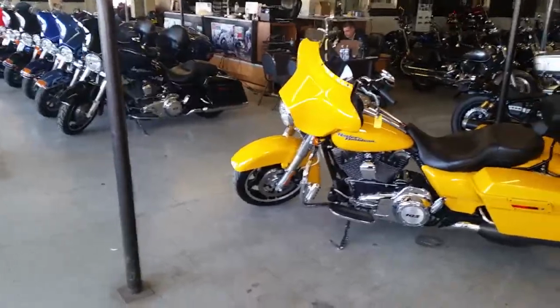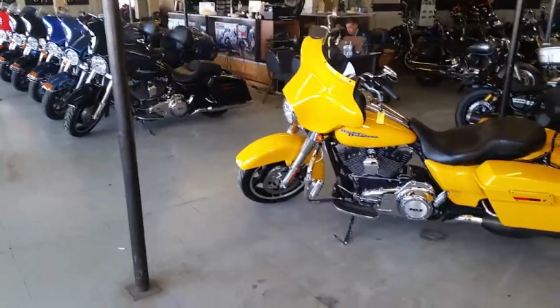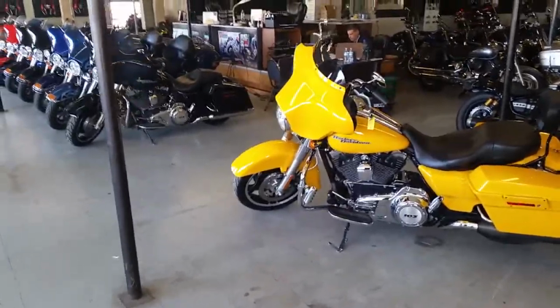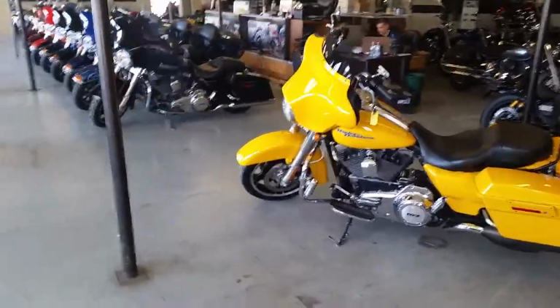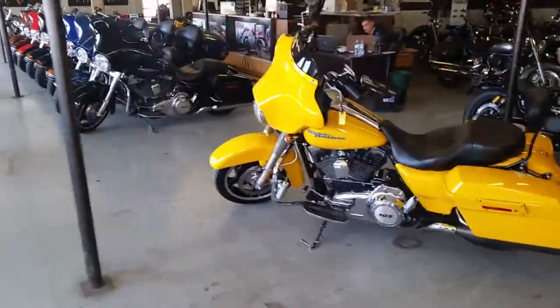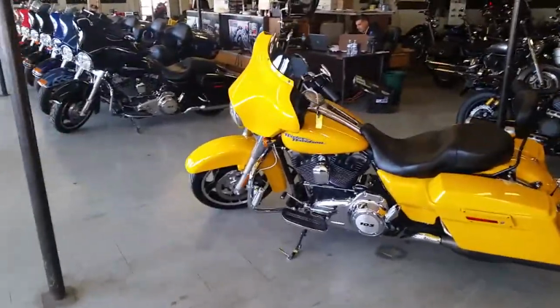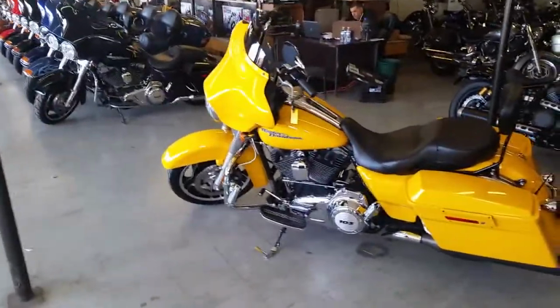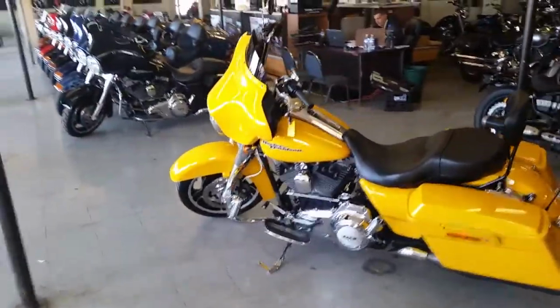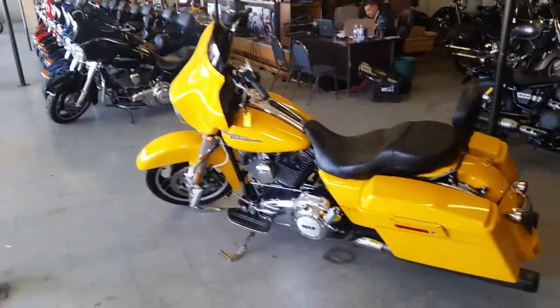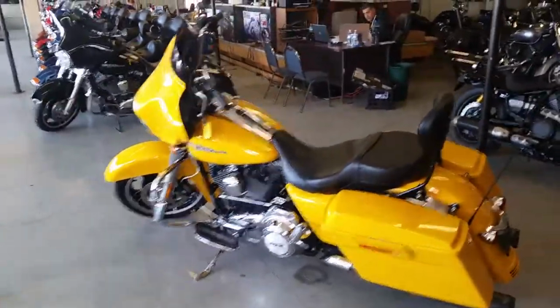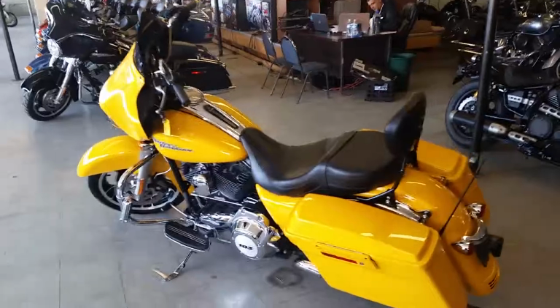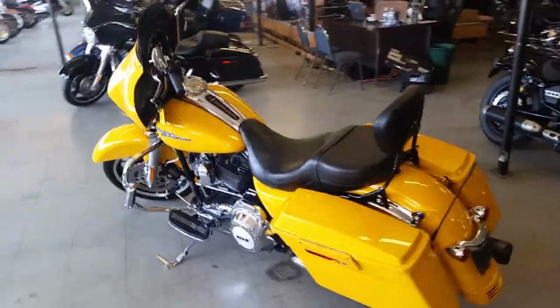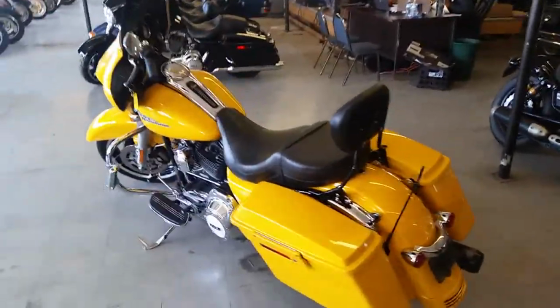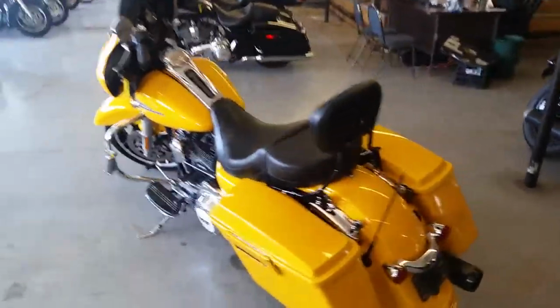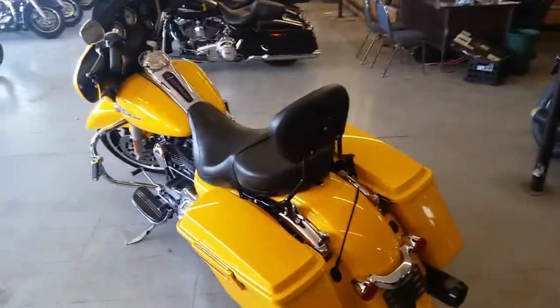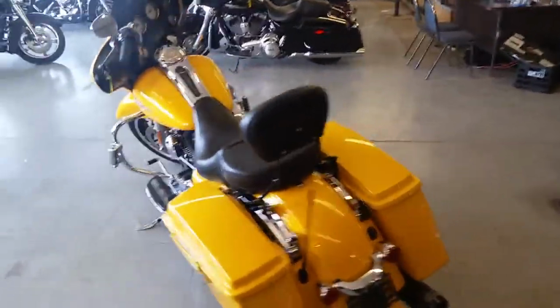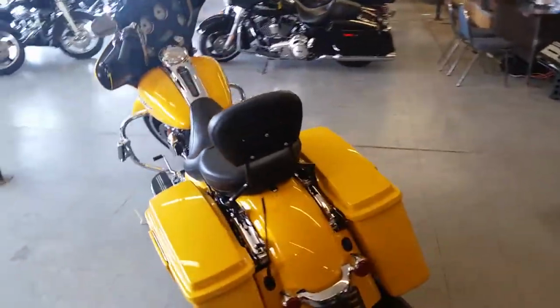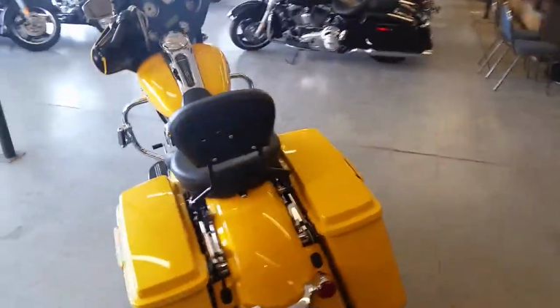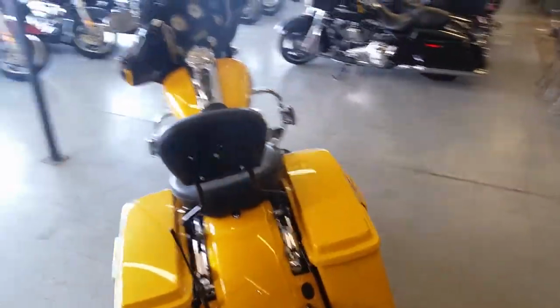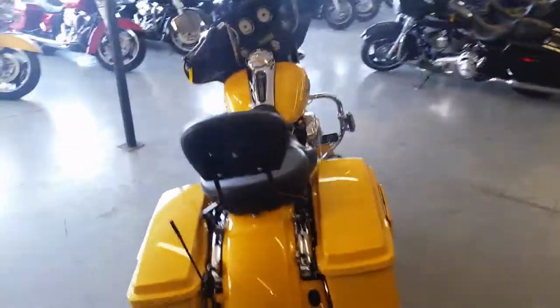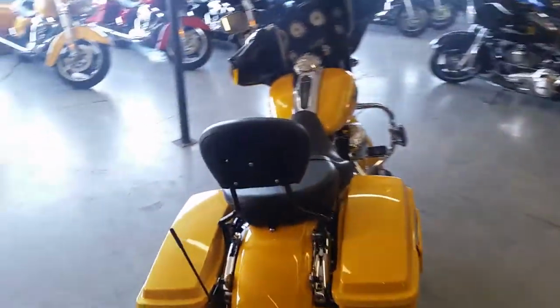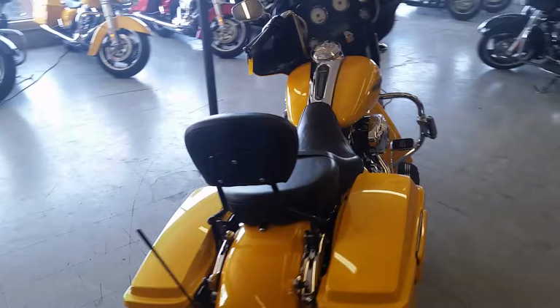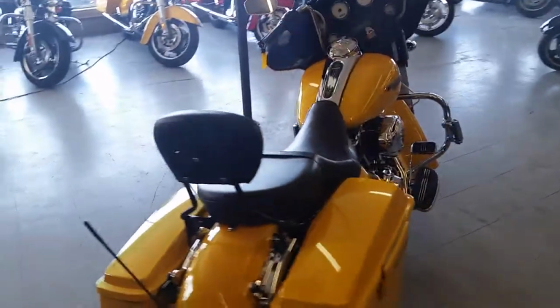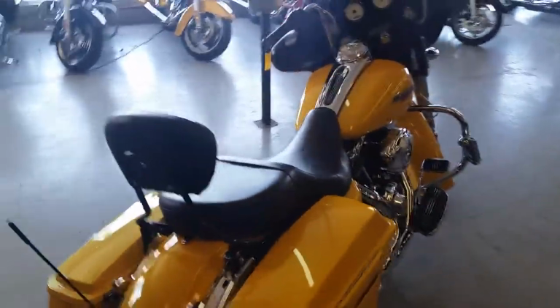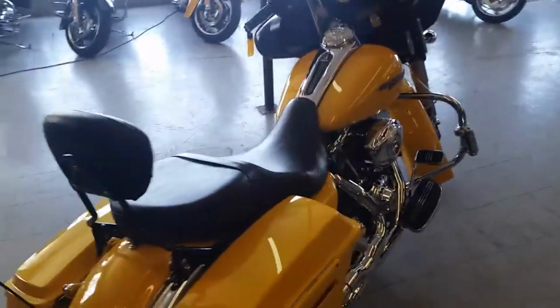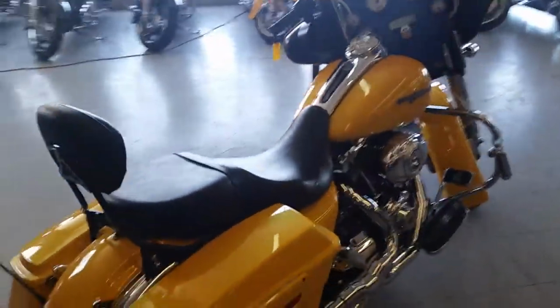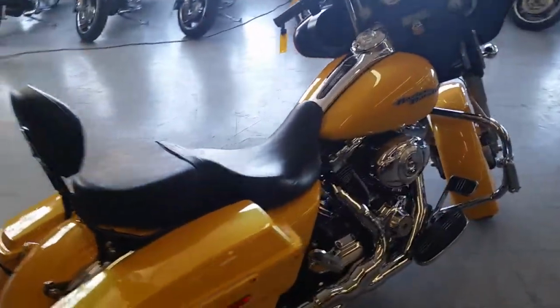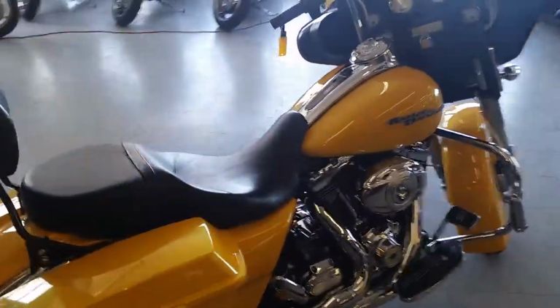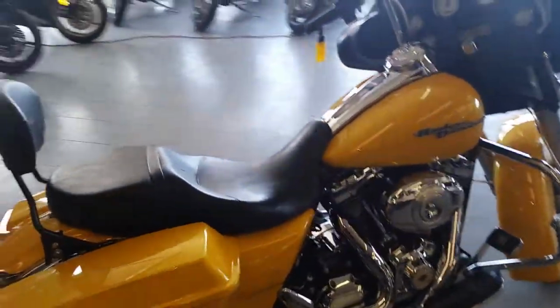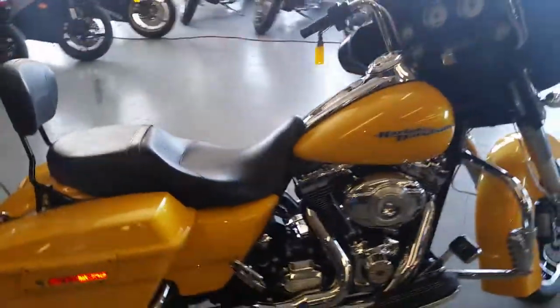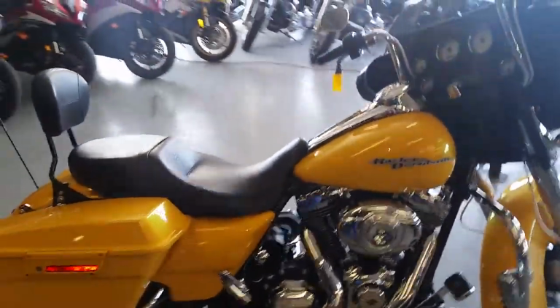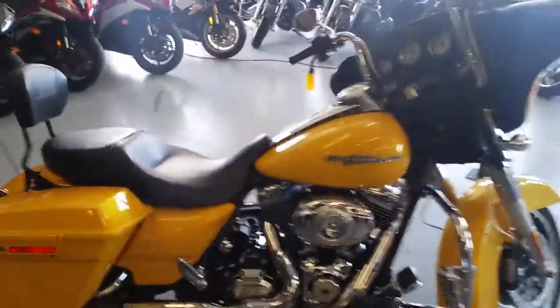Today at Approval Powersports, we got a 2013 Harley Davidson Street Glider Pearl Yellow for sale, only $249 per month or $16,900. How much? $249 a month — guaranteed financing. Just a paycheck and some pennies, and you're on it.